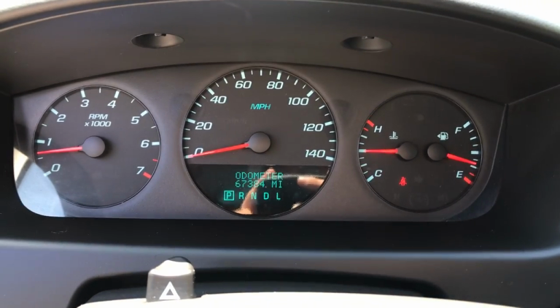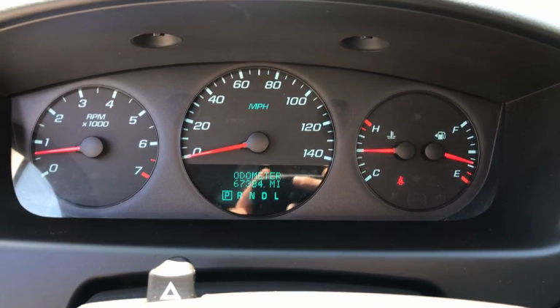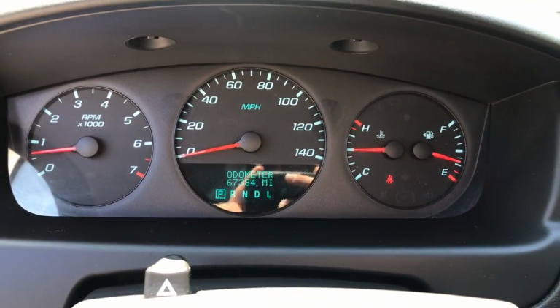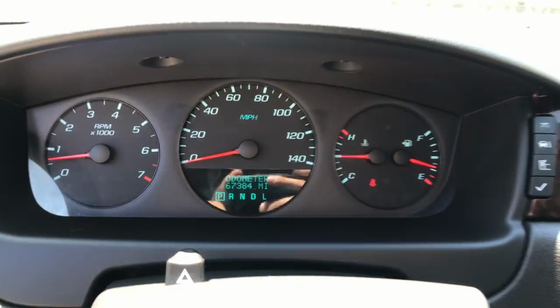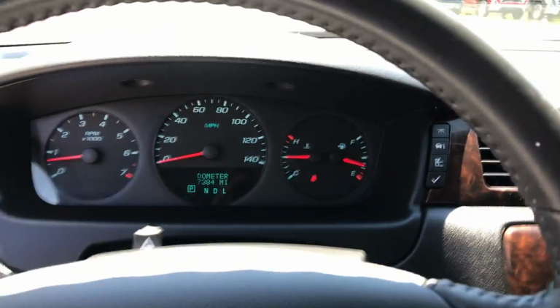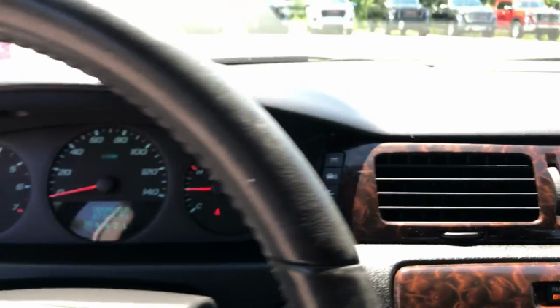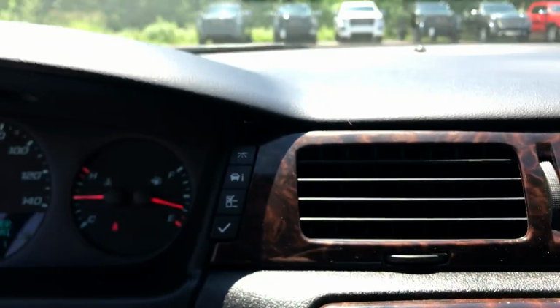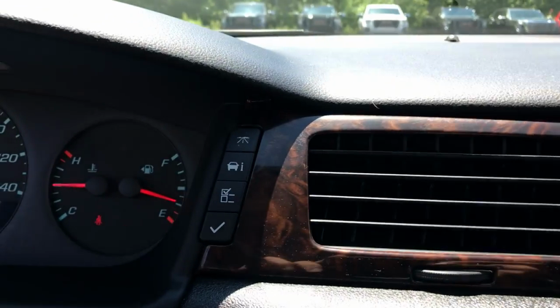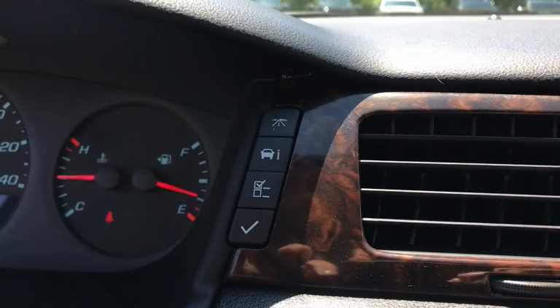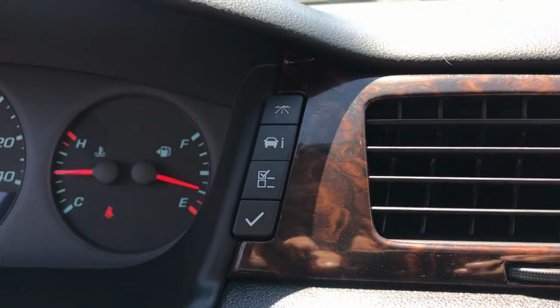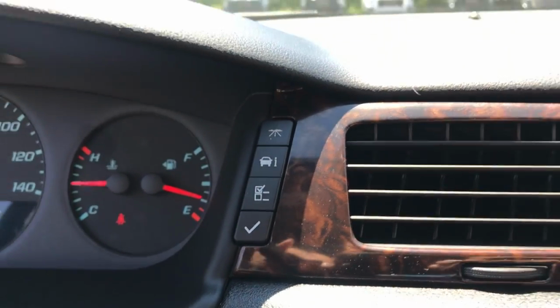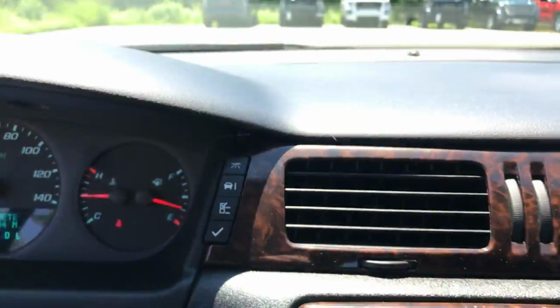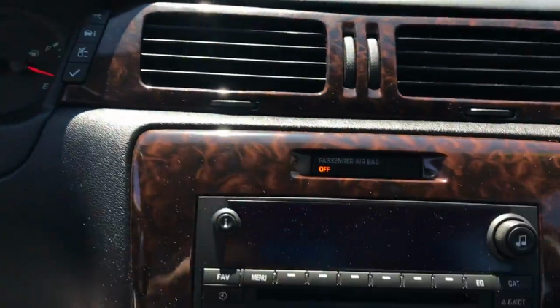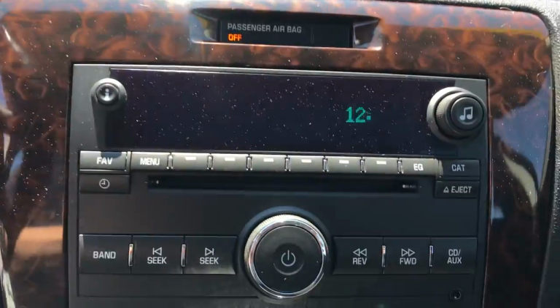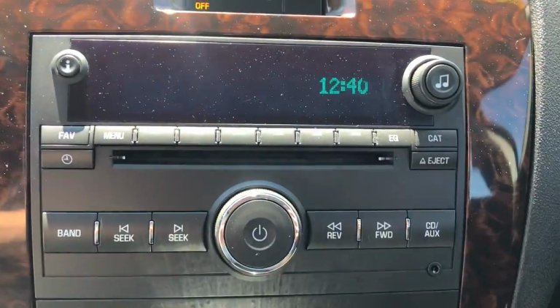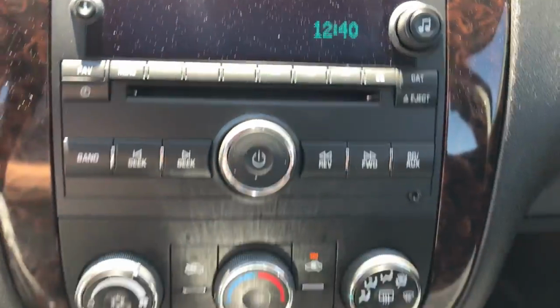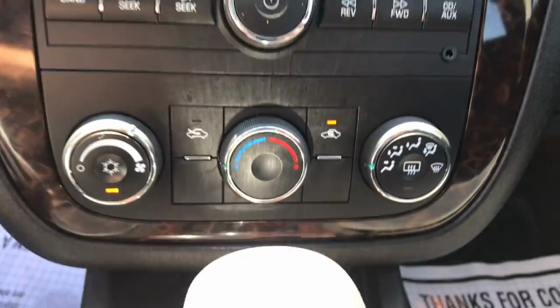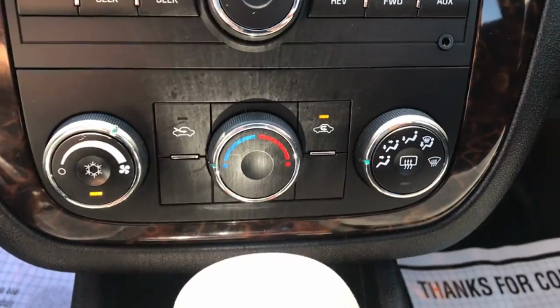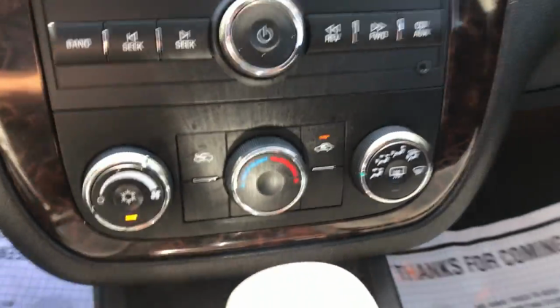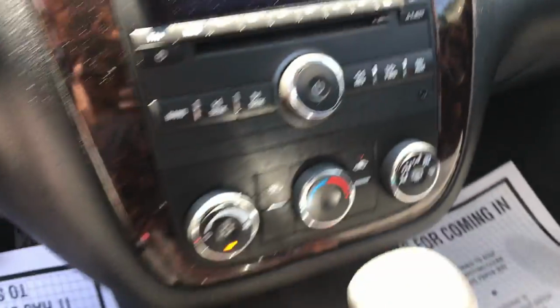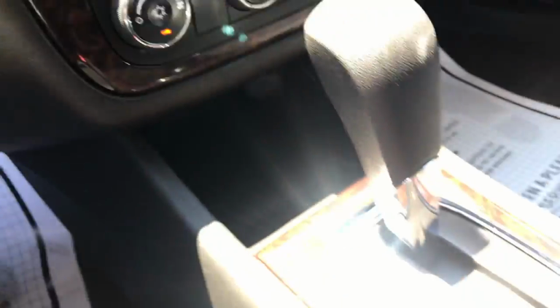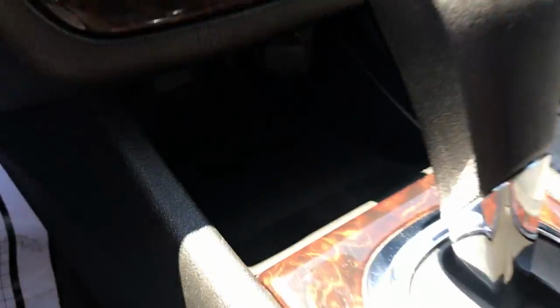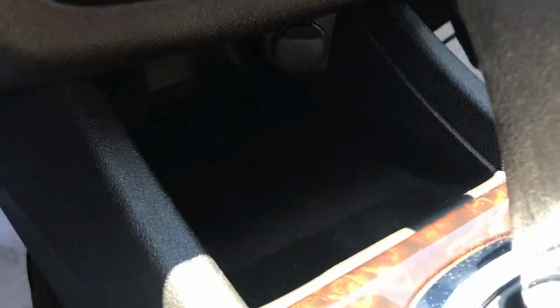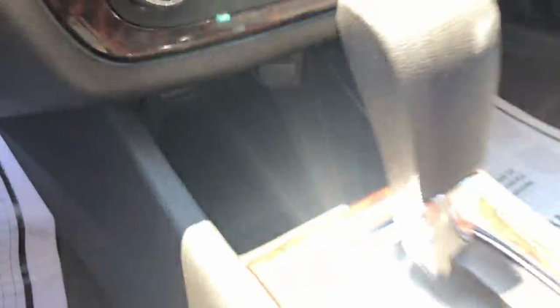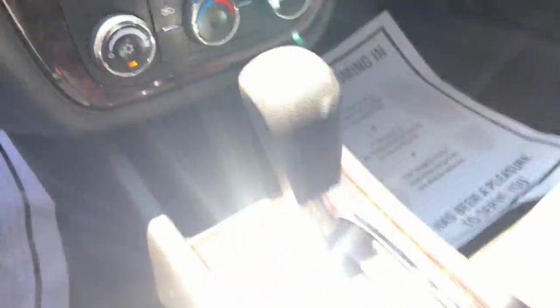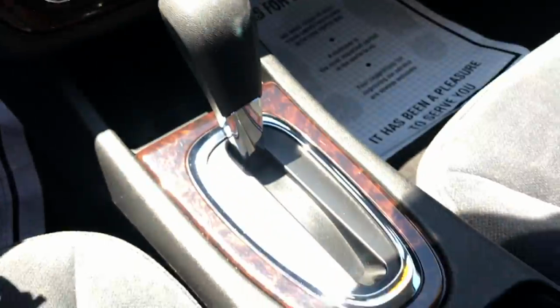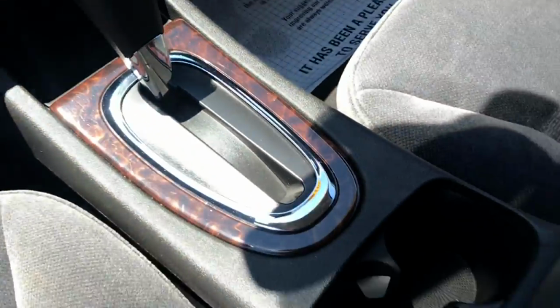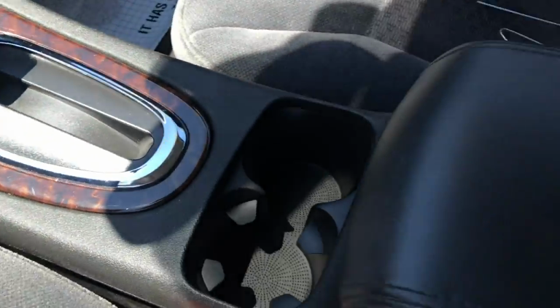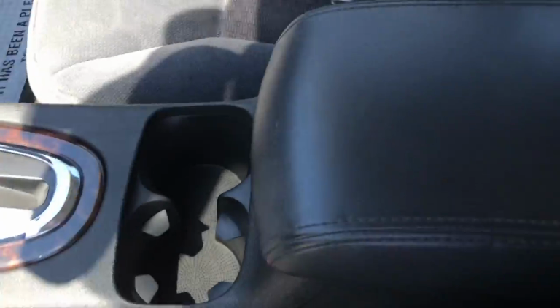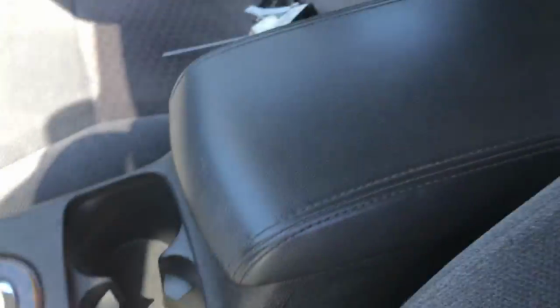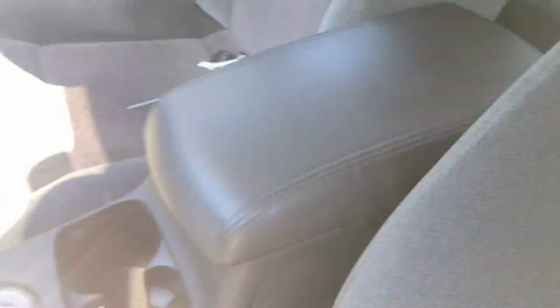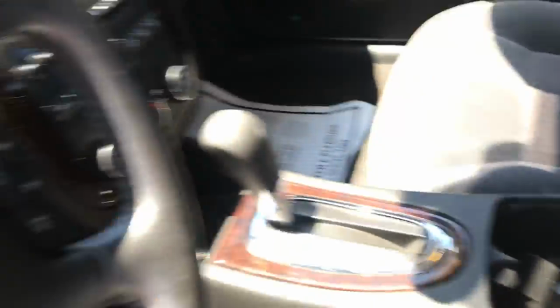Shot of the gauges — 67,384 miles on this Impala. Some controls up there for your gauges, your audio system, climate control system, and storage right there. Shifters and cup holders, just kind of a center console.